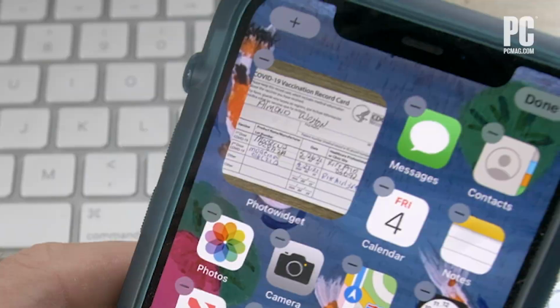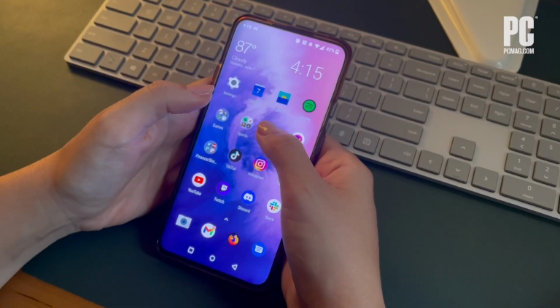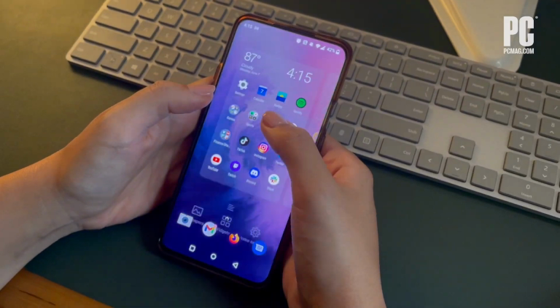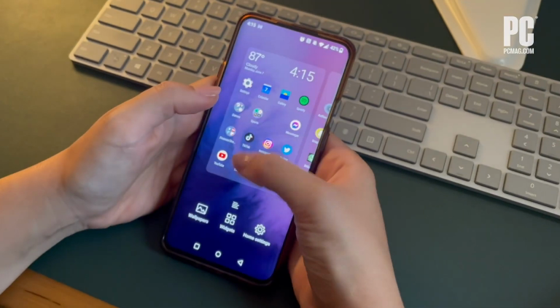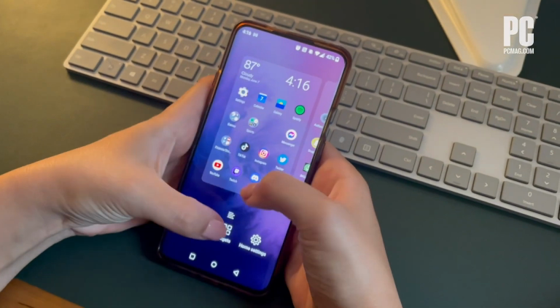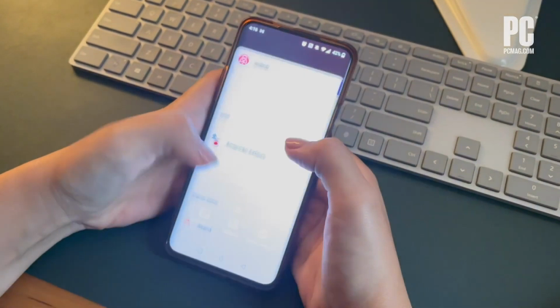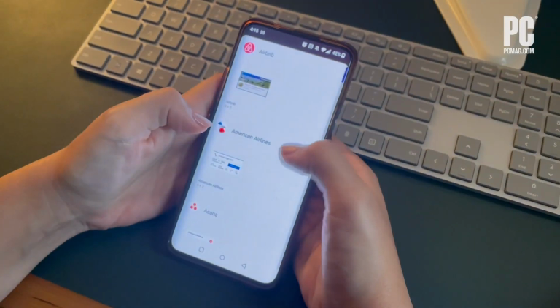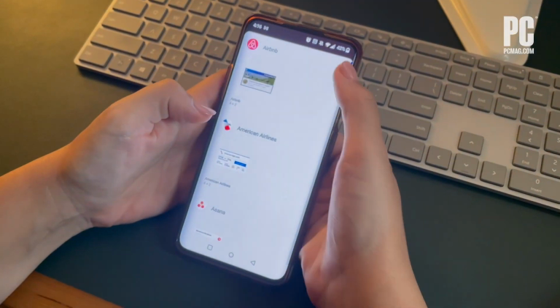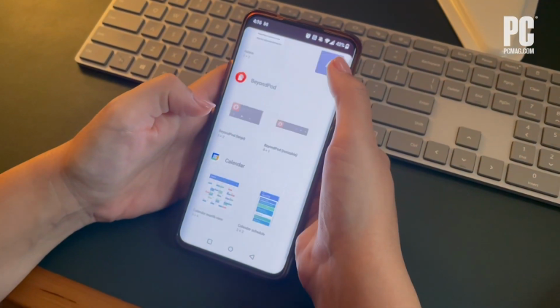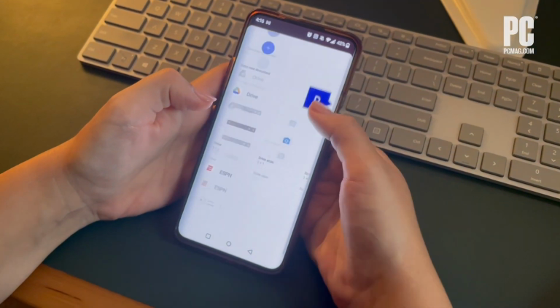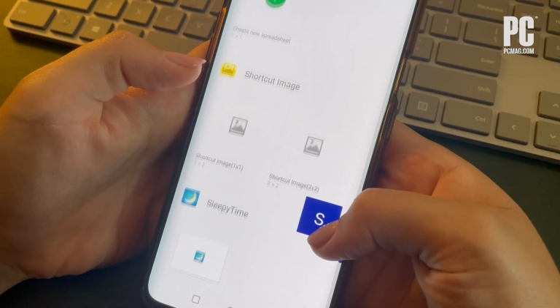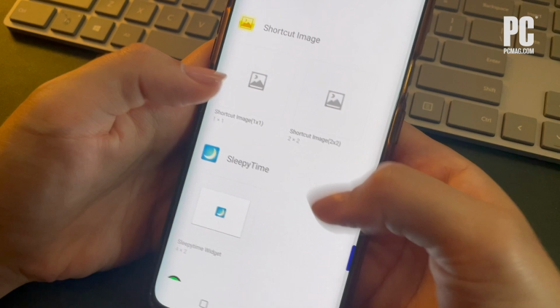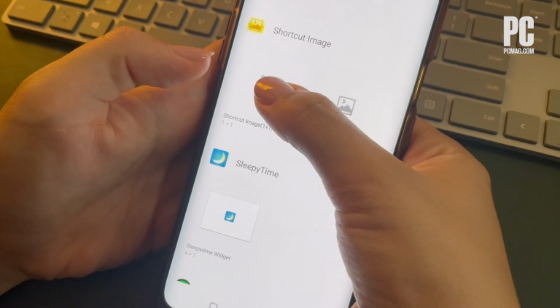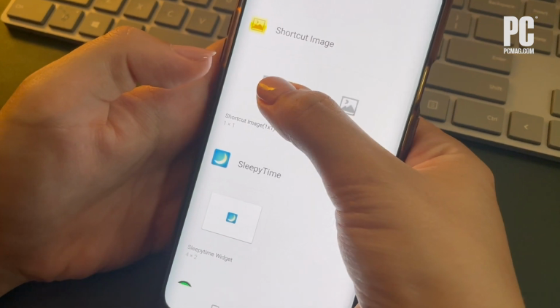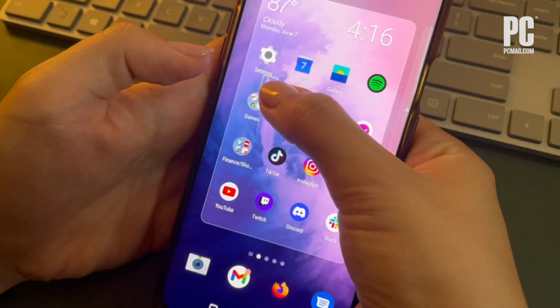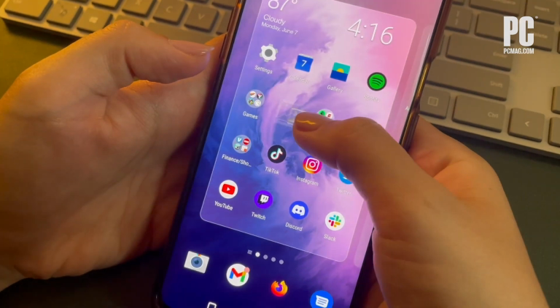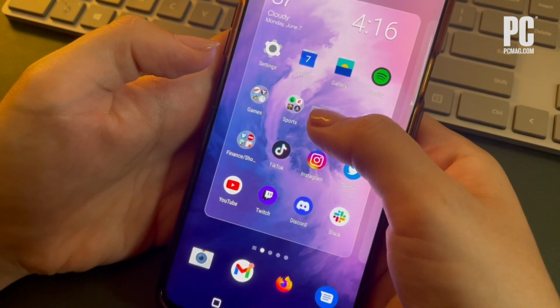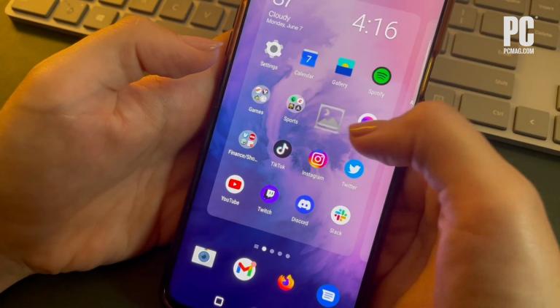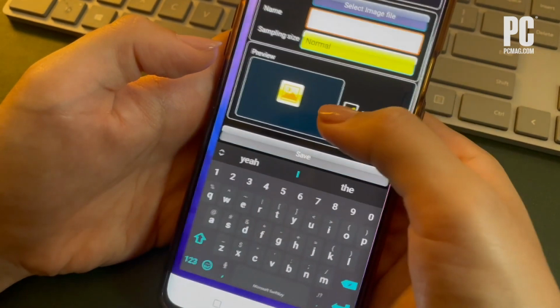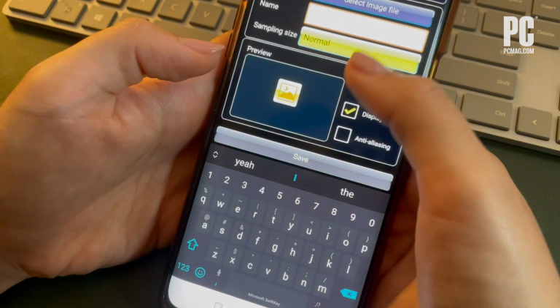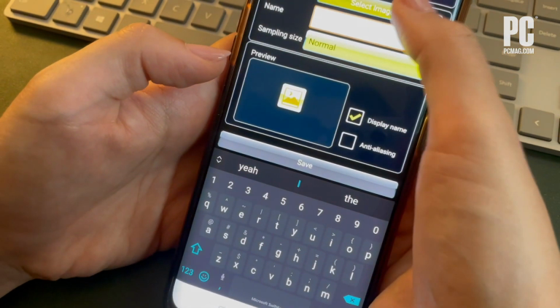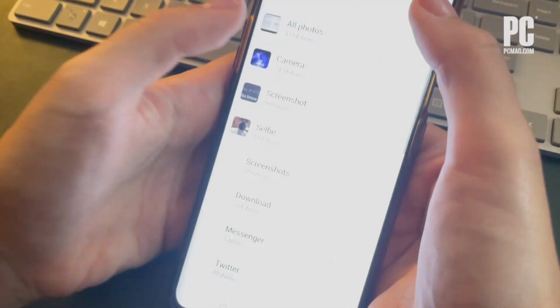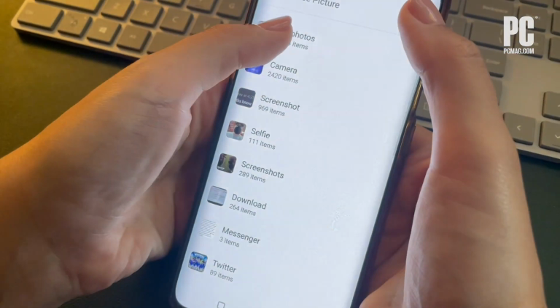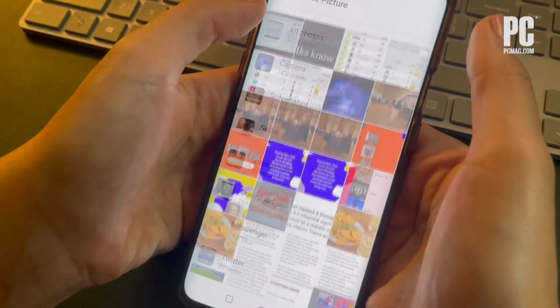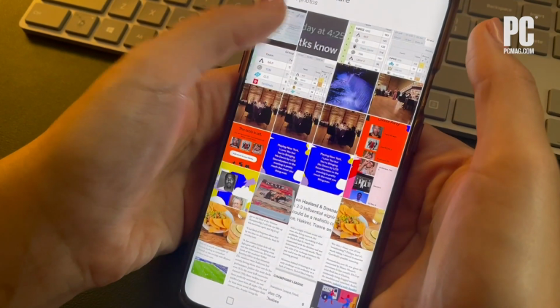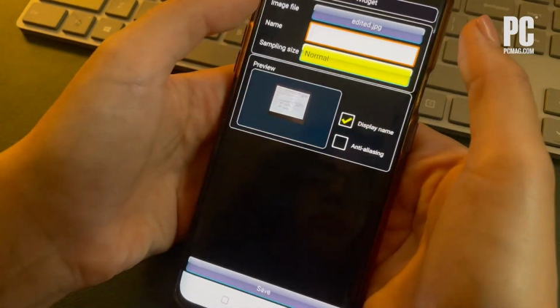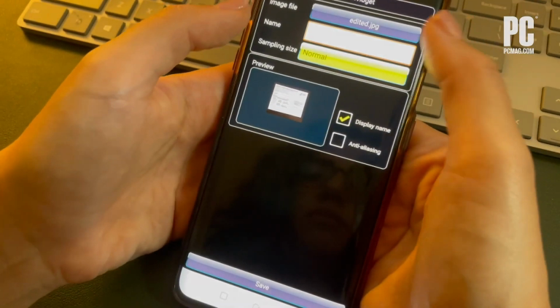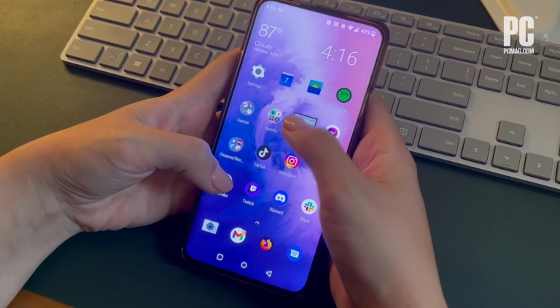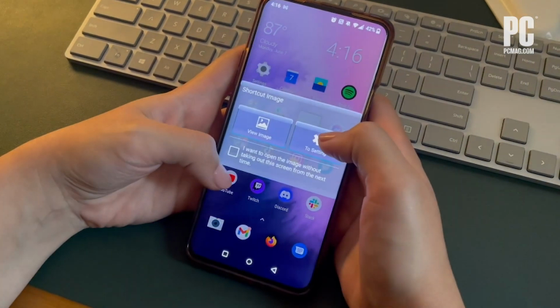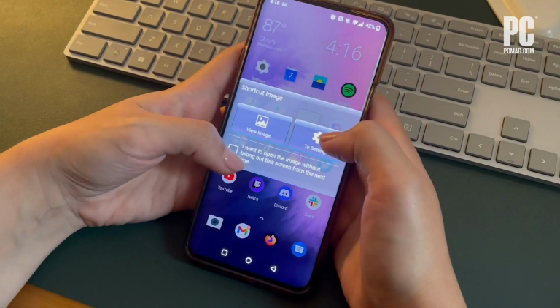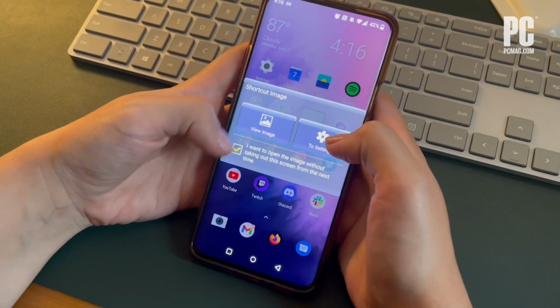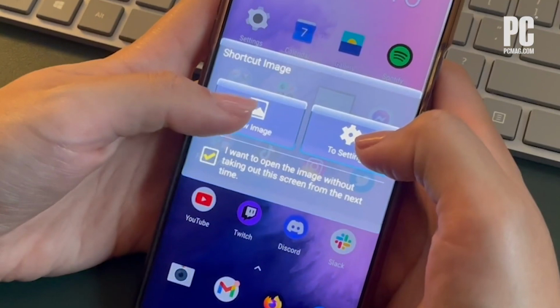For Android, download an app like Shortcut Image. Depending on your version of Android, either go to the home screen and long press an empty area, or open the app drawer. Then choose Widgets and Shortcut Images. Select the photo of your vaccination card, then tap the image on the screen when you want to show it.